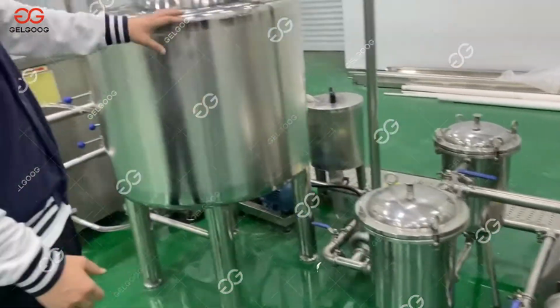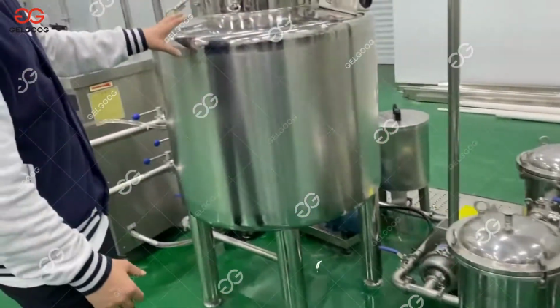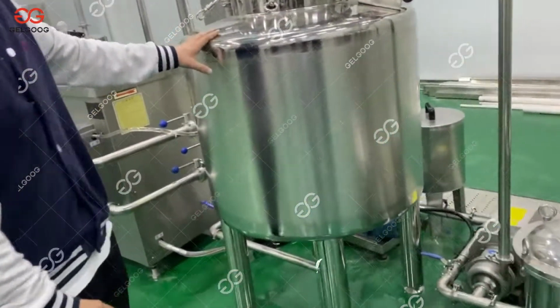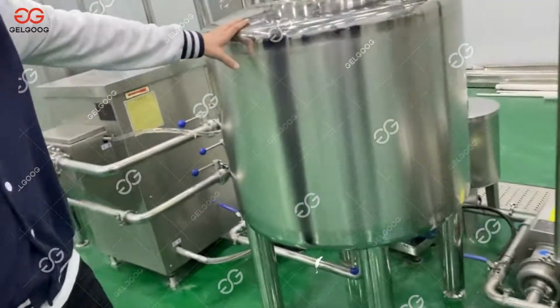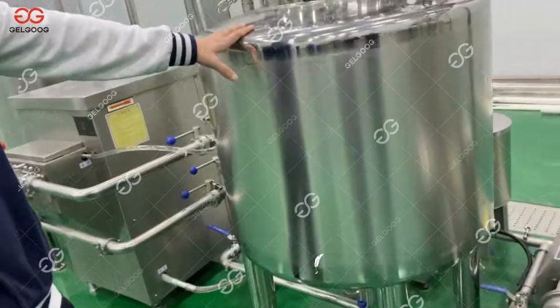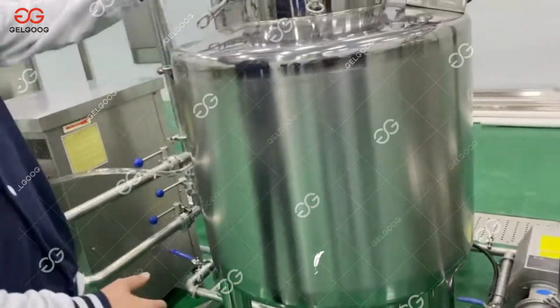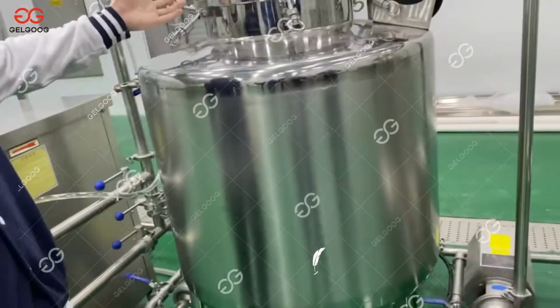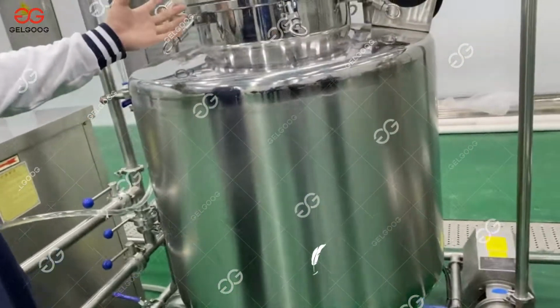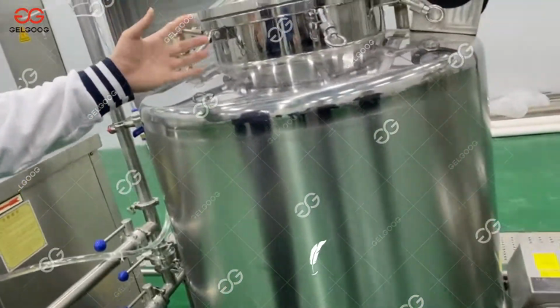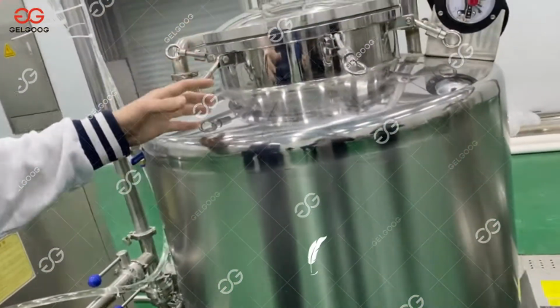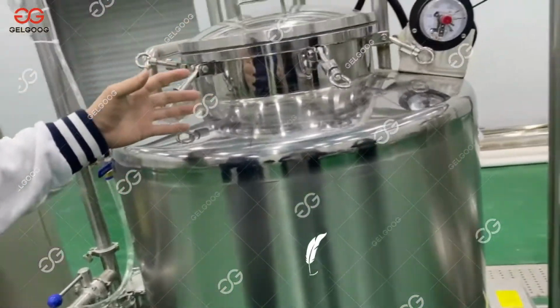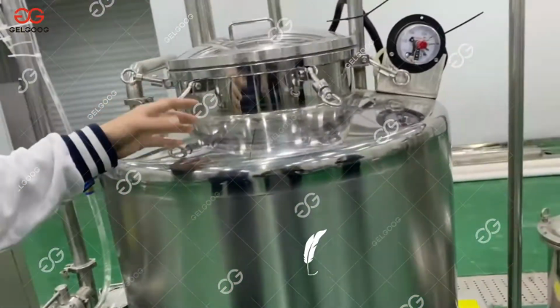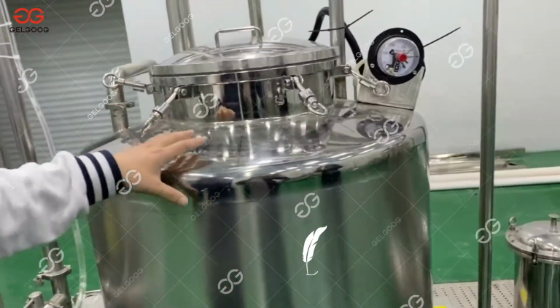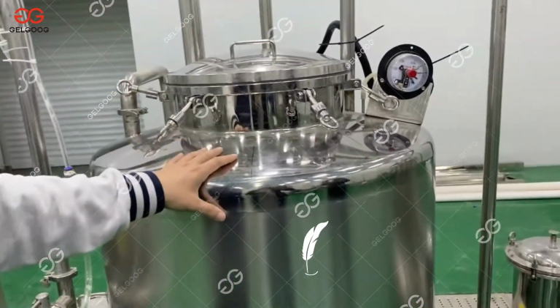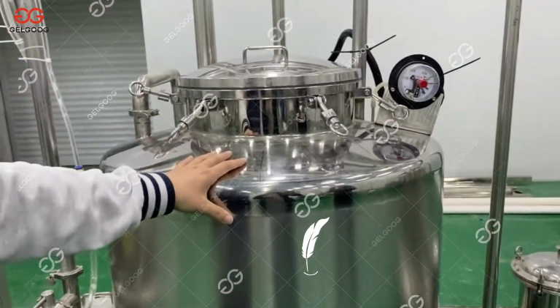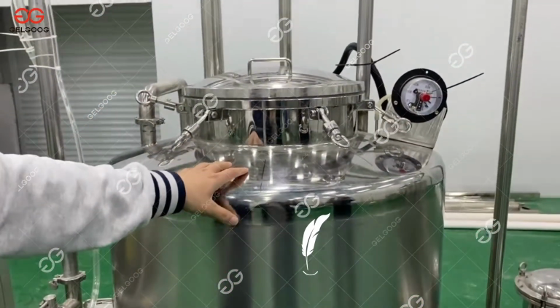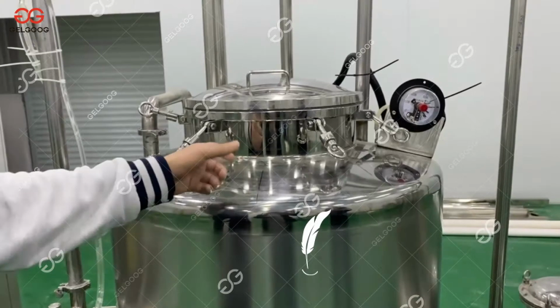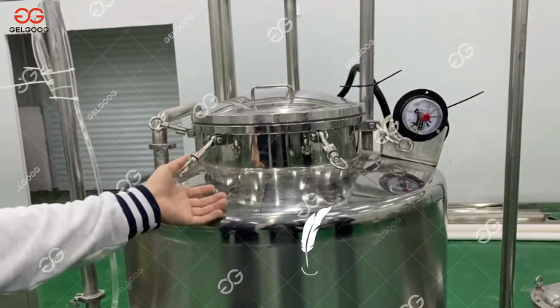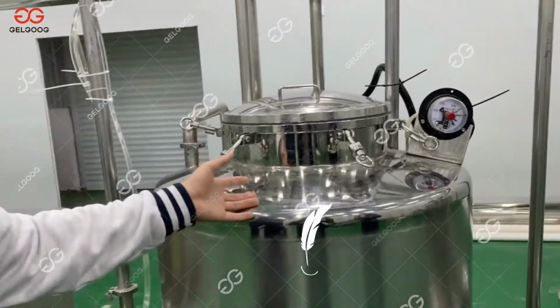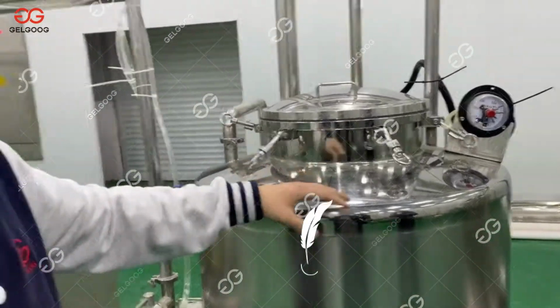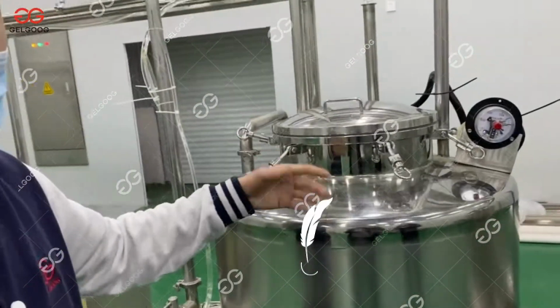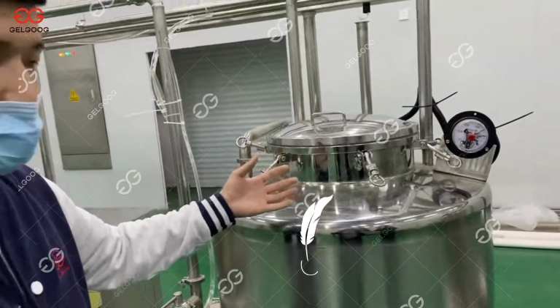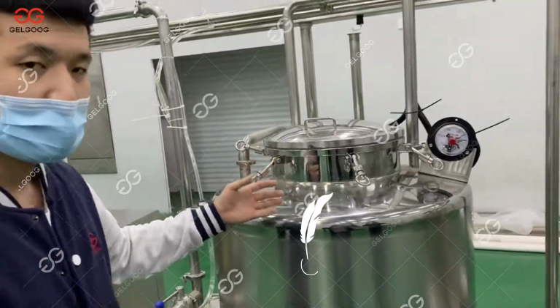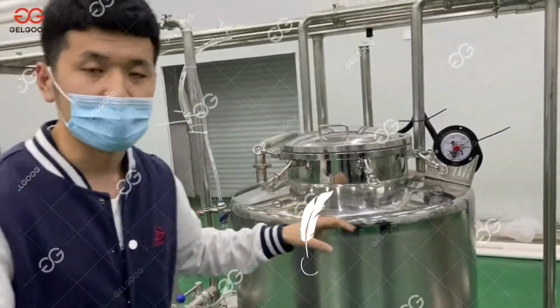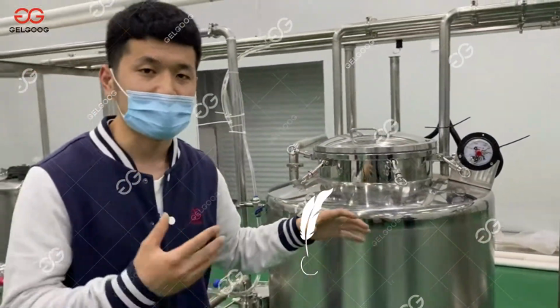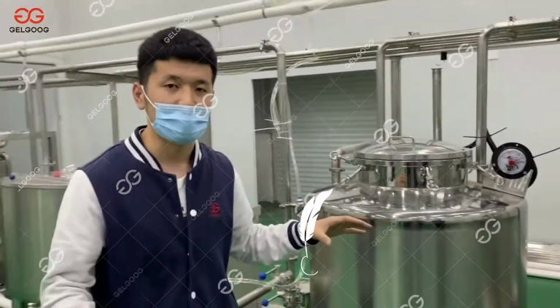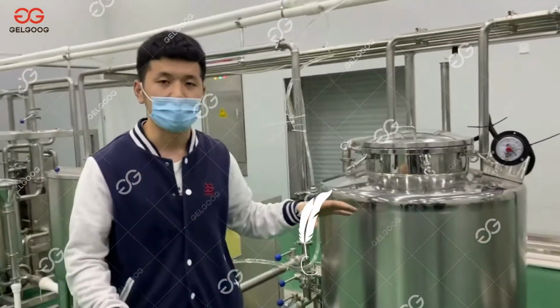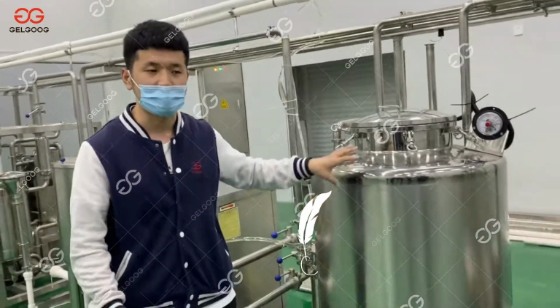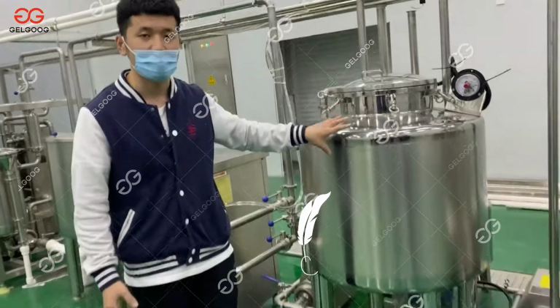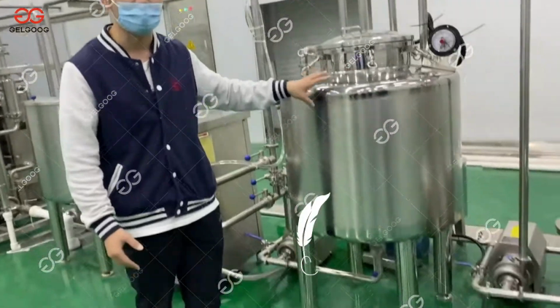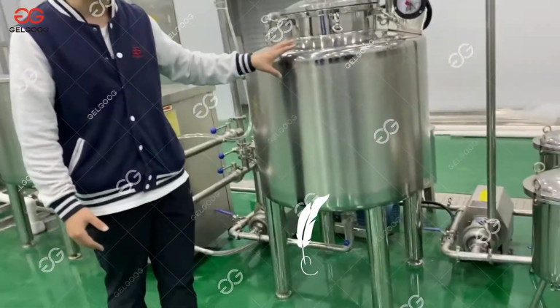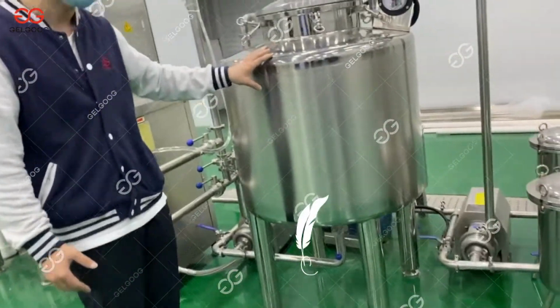And then going into this part — this is the degassing machine. The air in the tomato juice will be removed, which helps prolong the shelf life of the tomato juice.